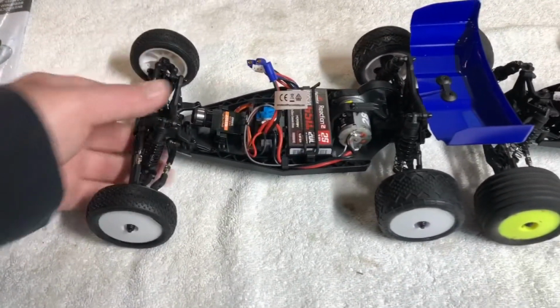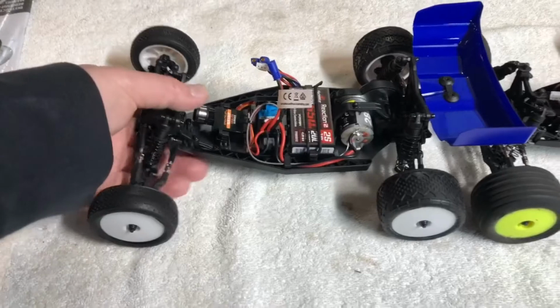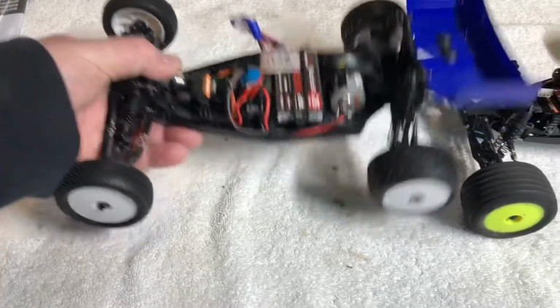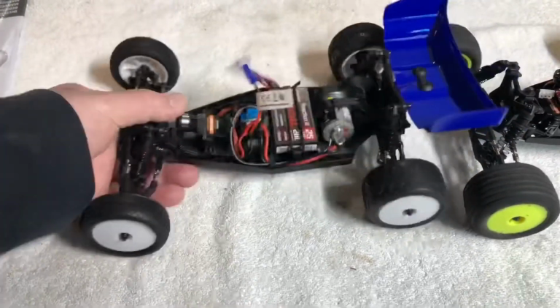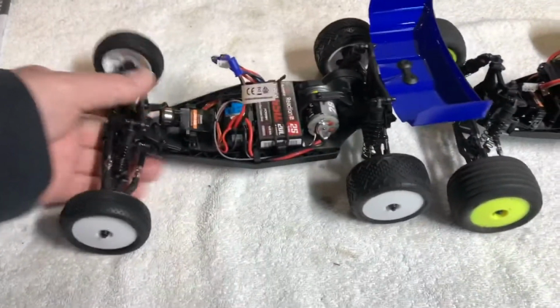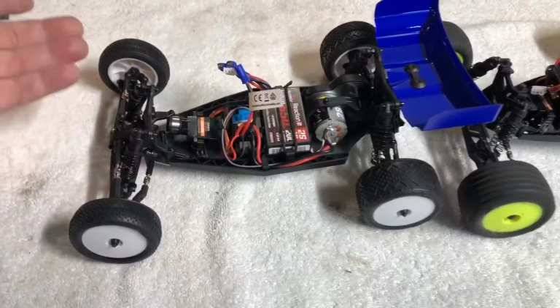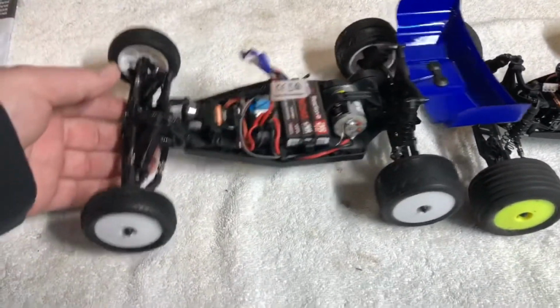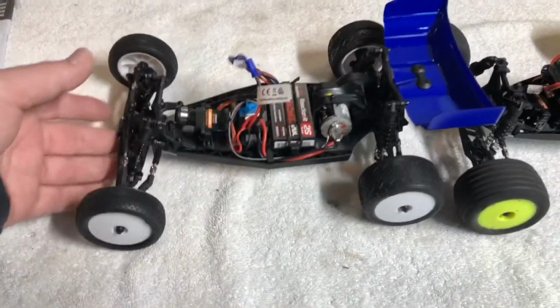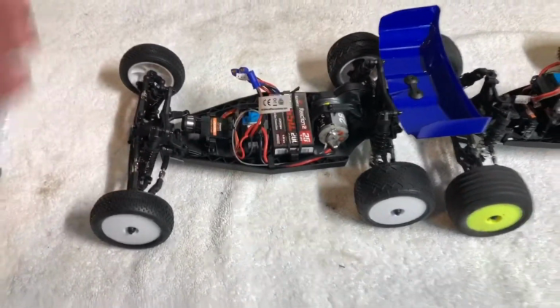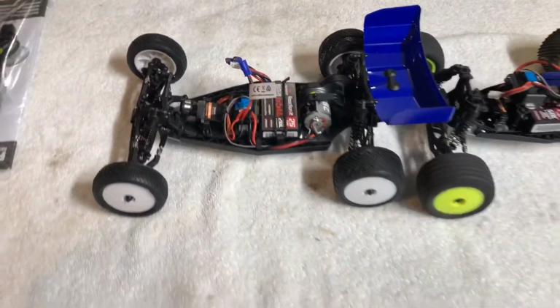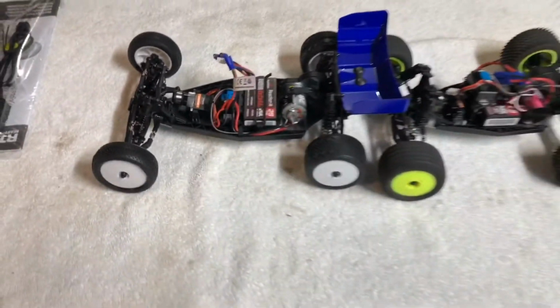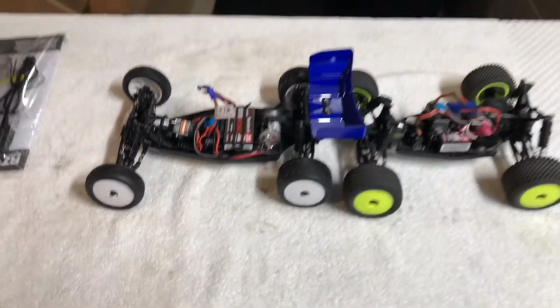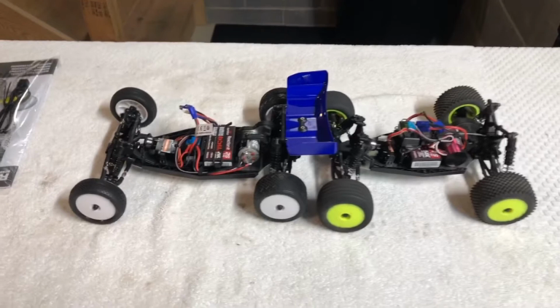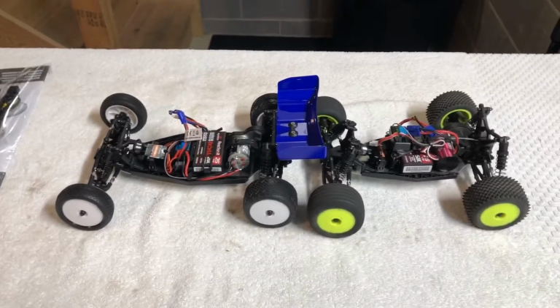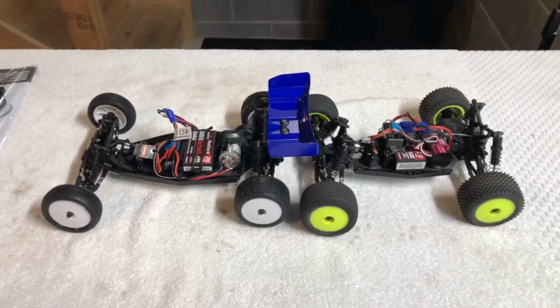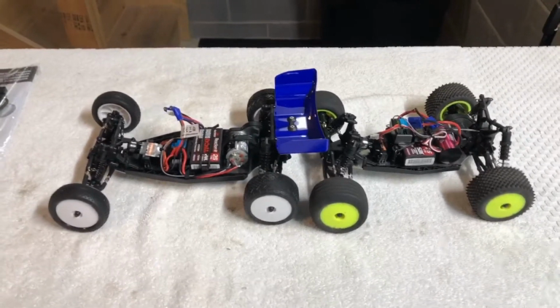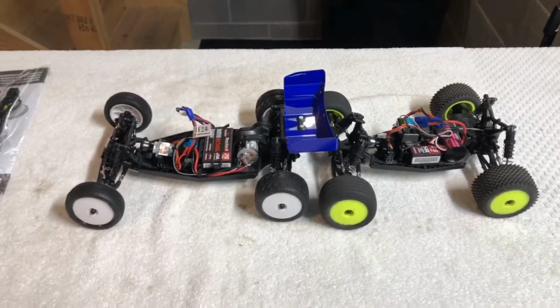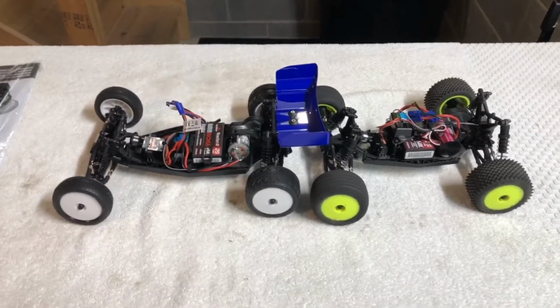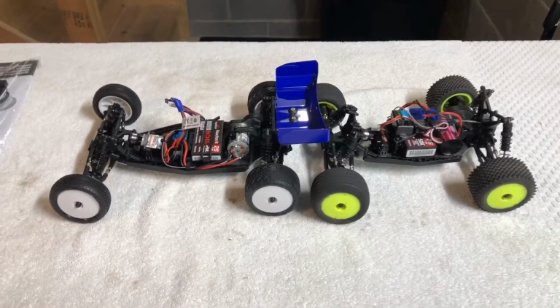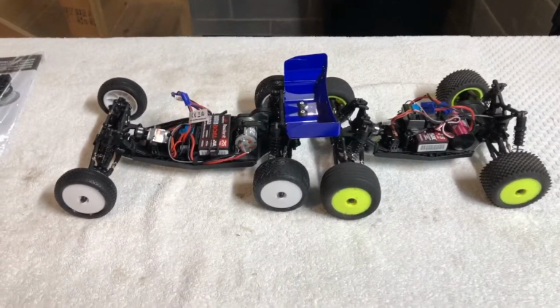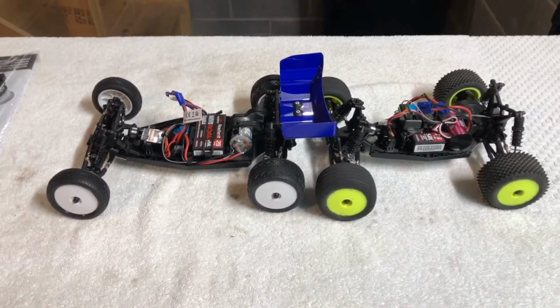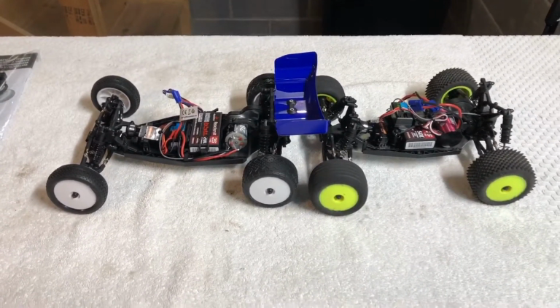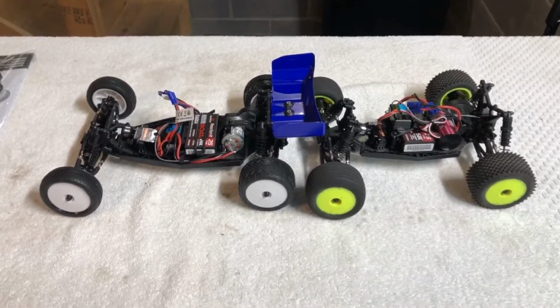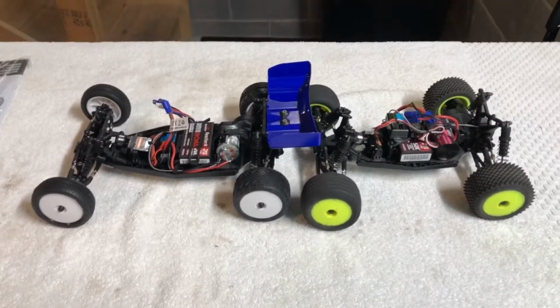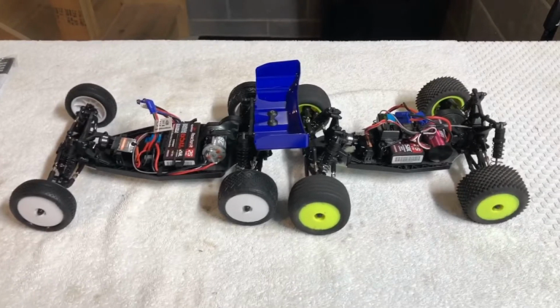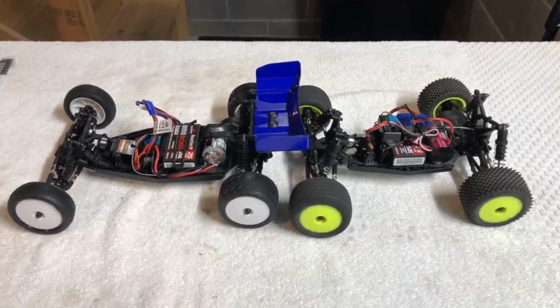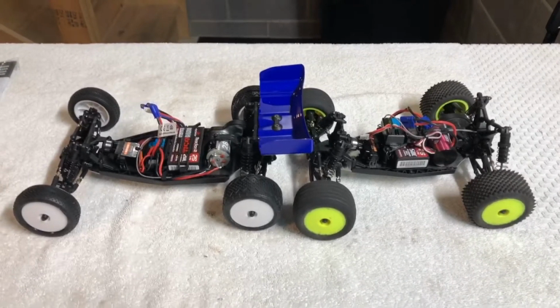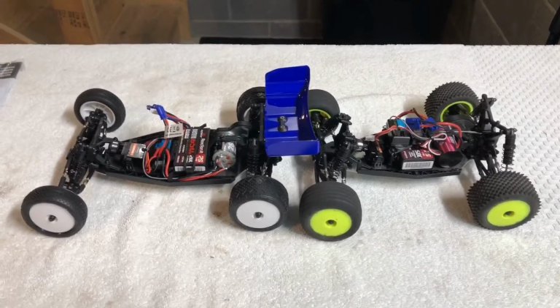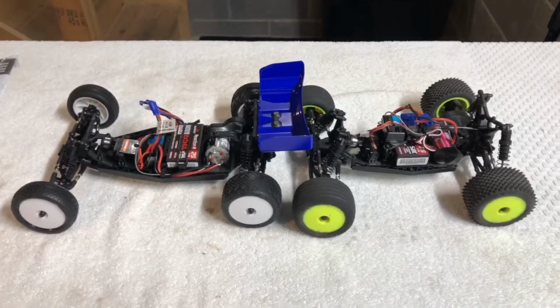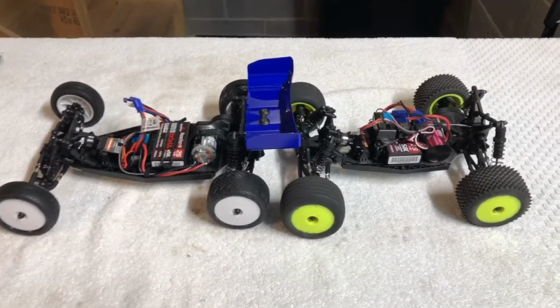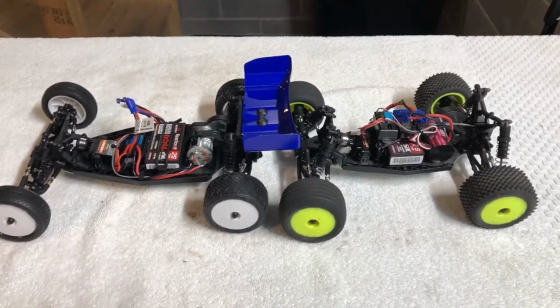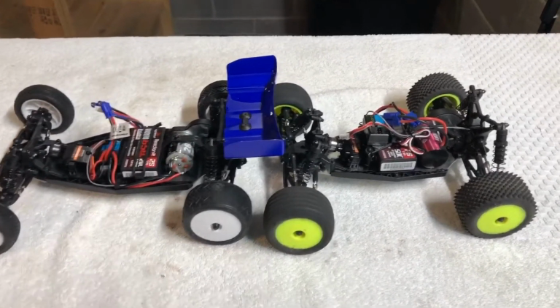I might actually do the brushless conversion on this thing on a live stream - never done one so it might be kind of fun. We now have multiple camera angles on the live streams and some cool stuff, so the live streams are going to be getting better and better. Definitely stay tuned for those.